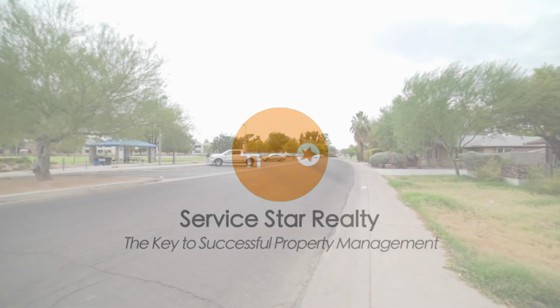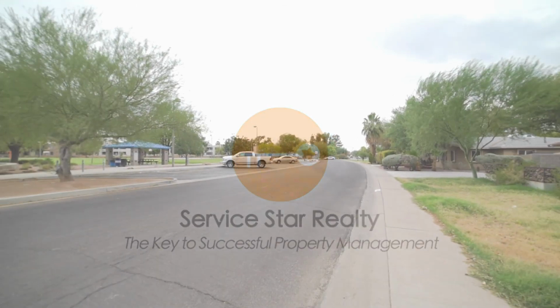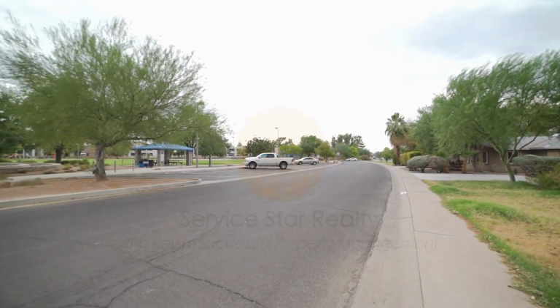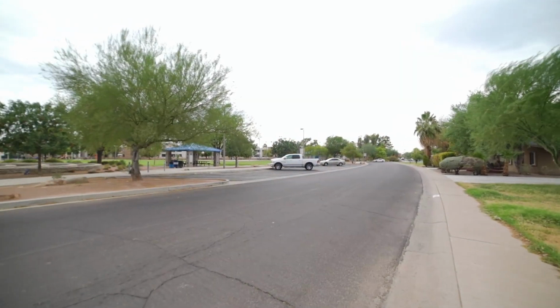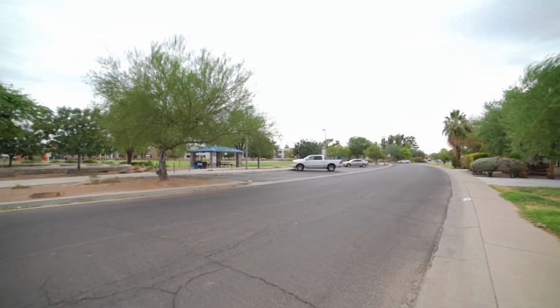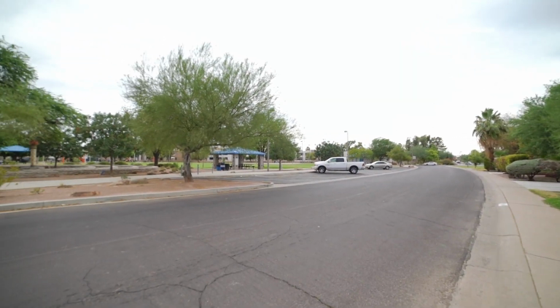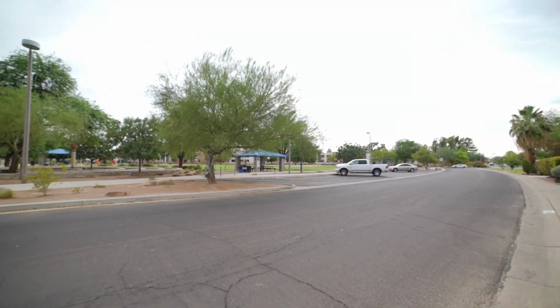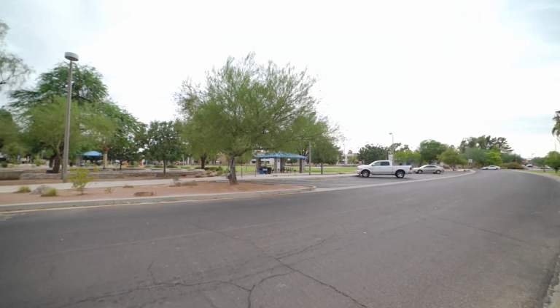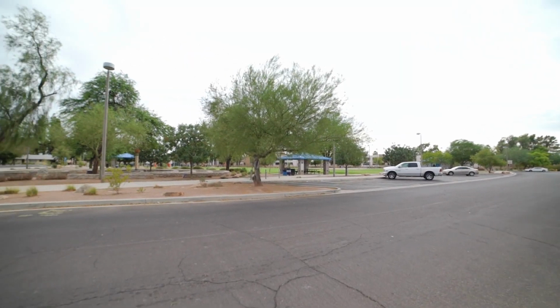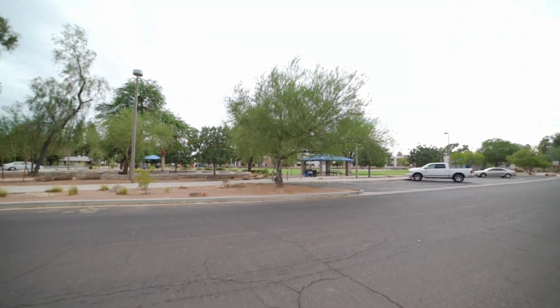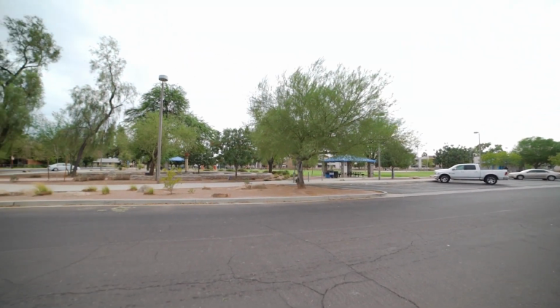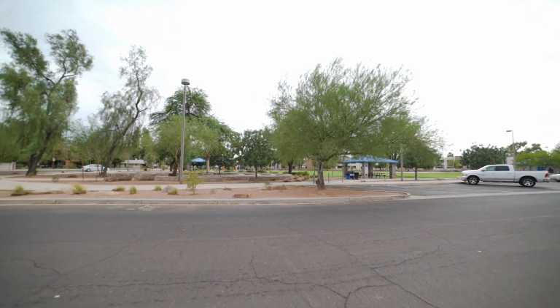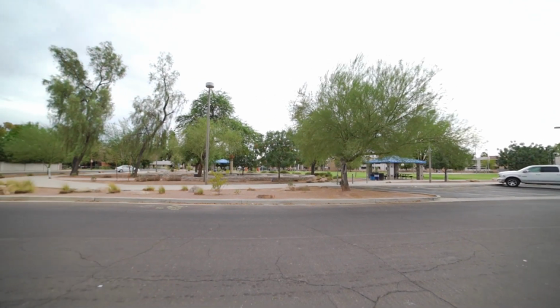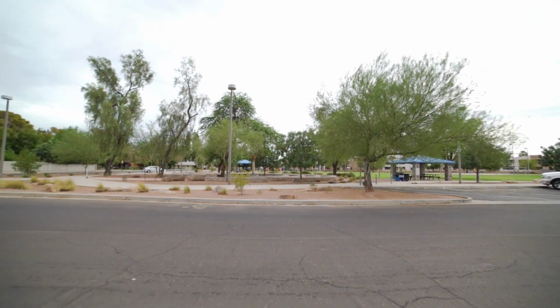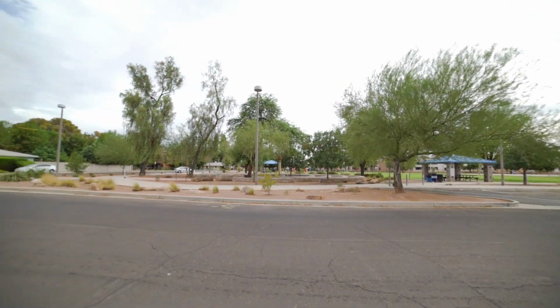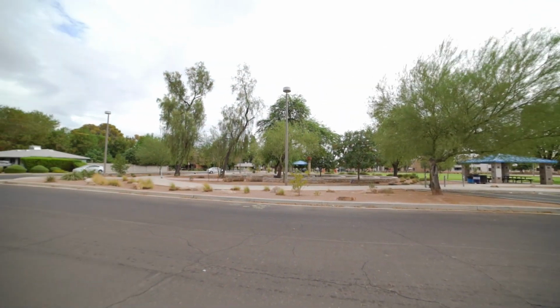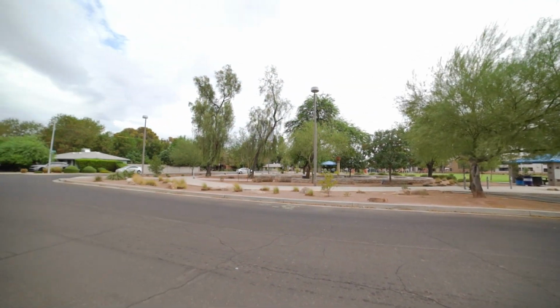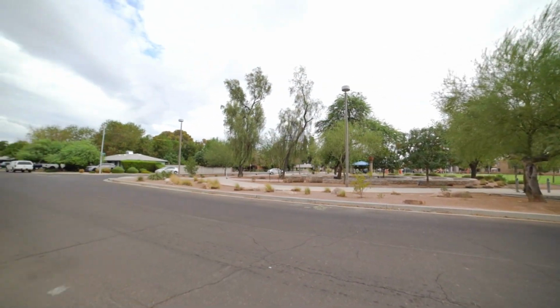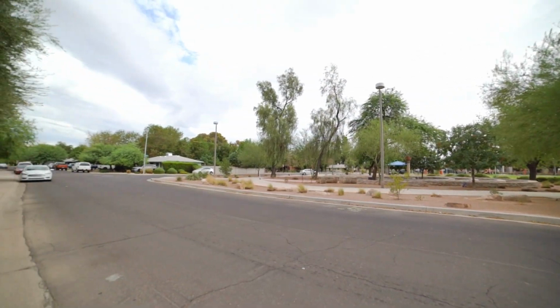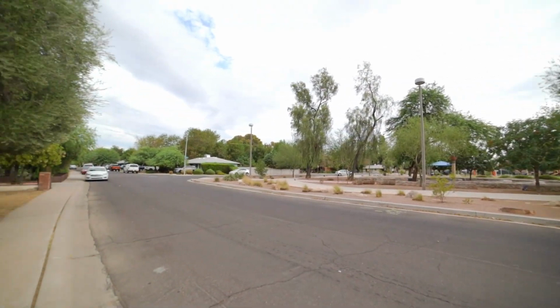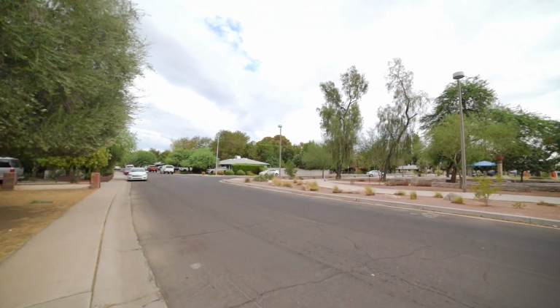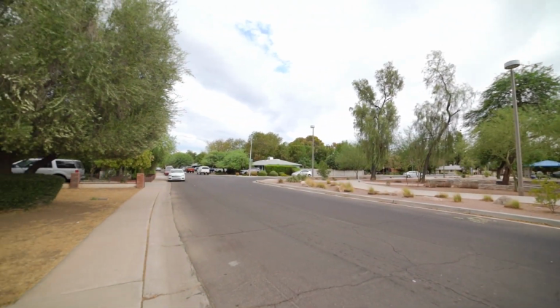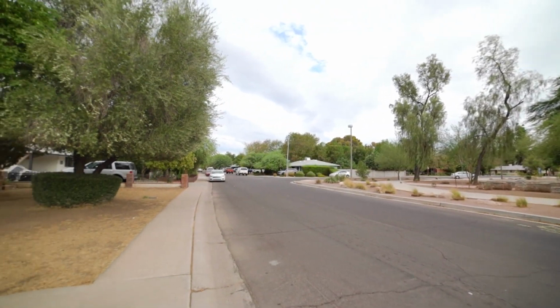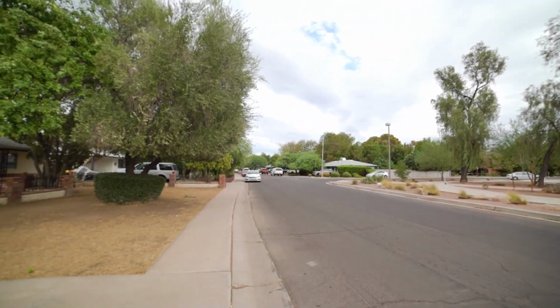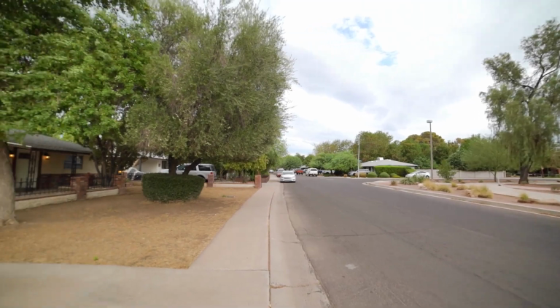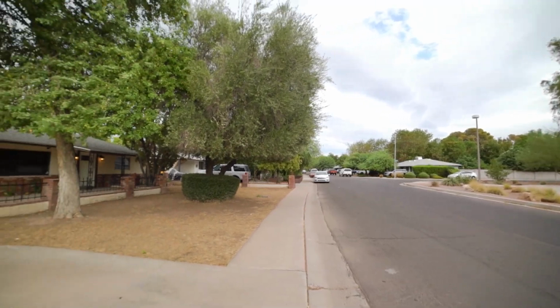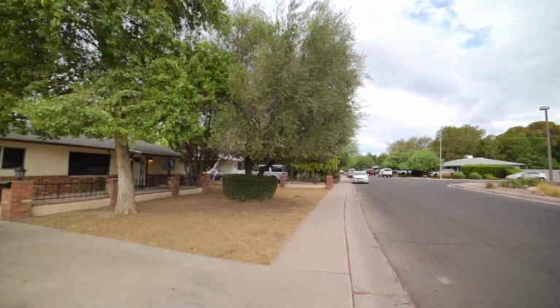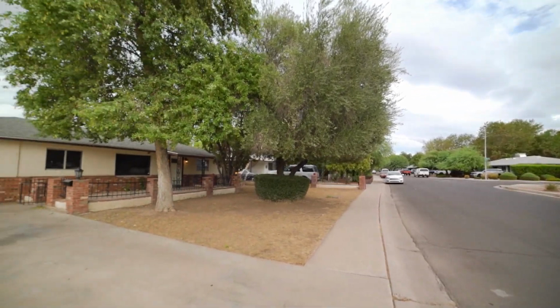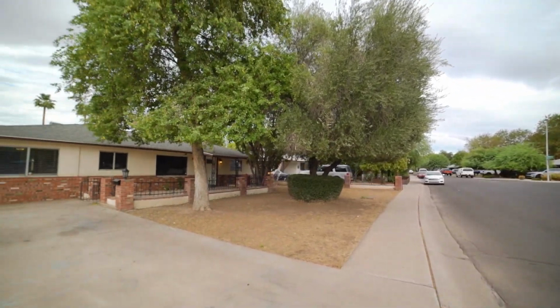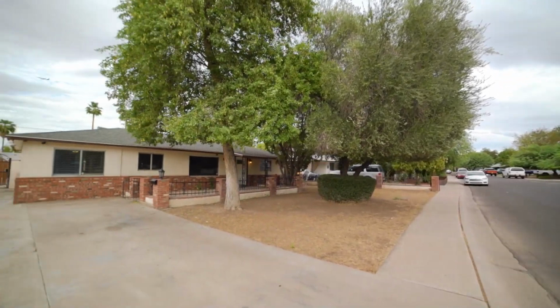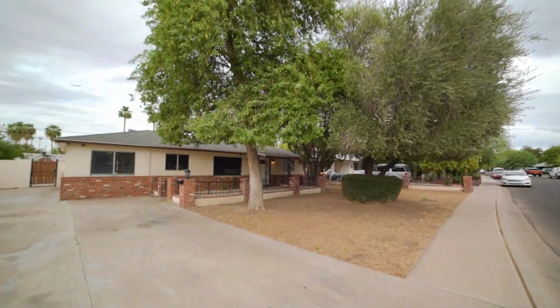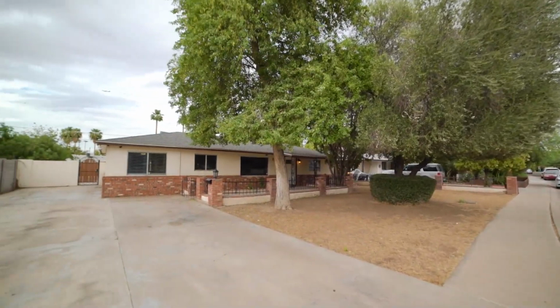Today I am giving you a tour of 1418 East Williams Street in Tempe, Arizona. By the end of this video, I hope you'll know whether this is a place you'd want to call home.